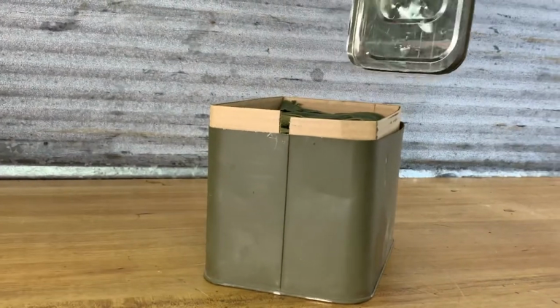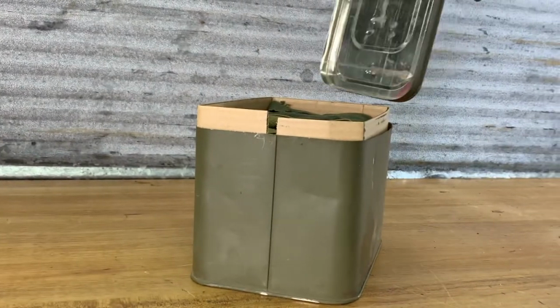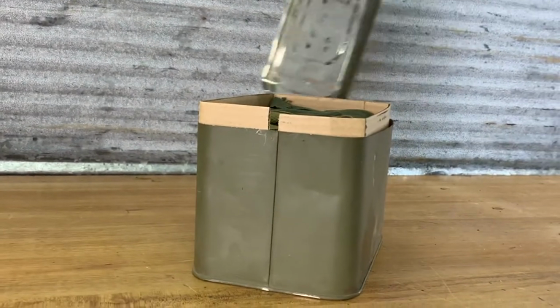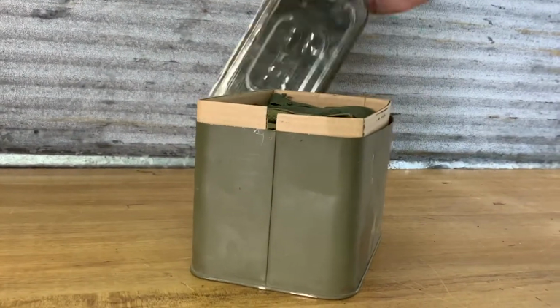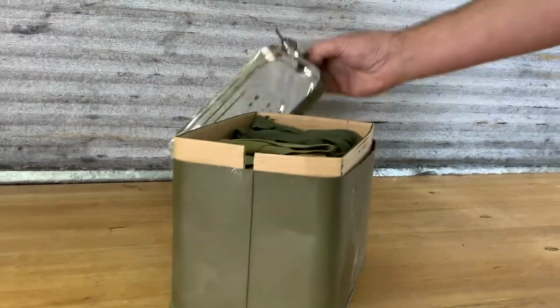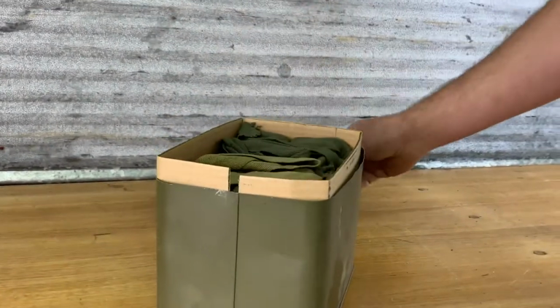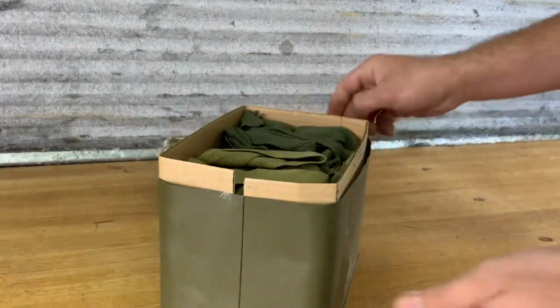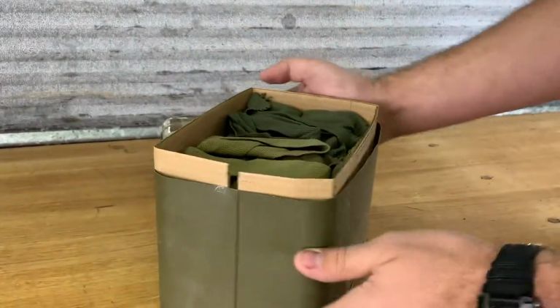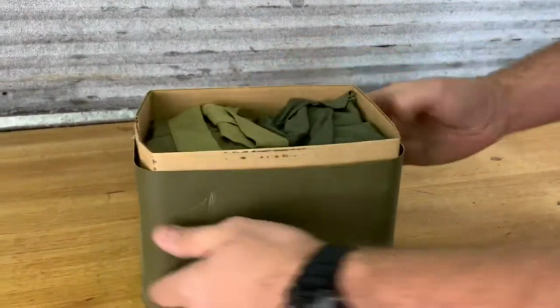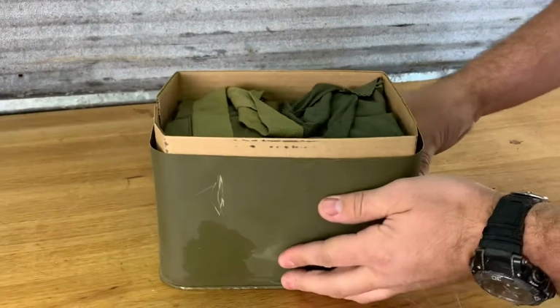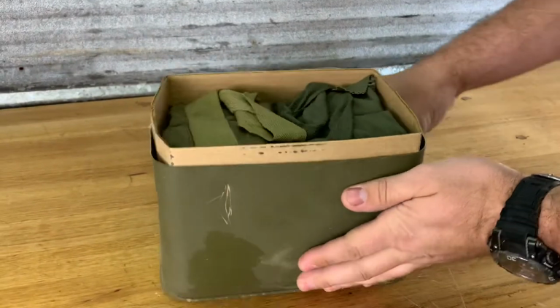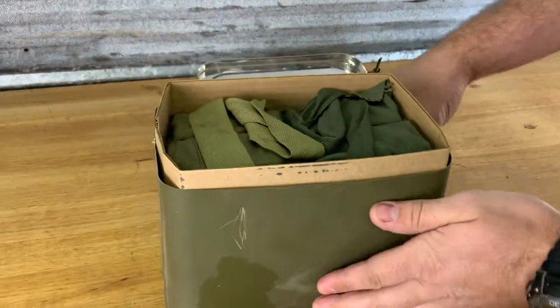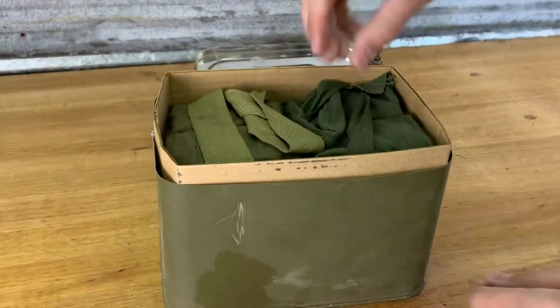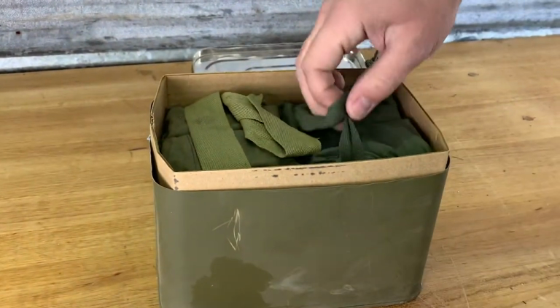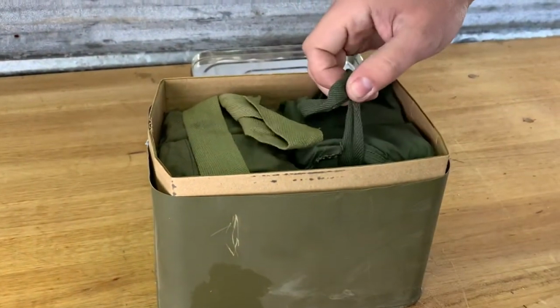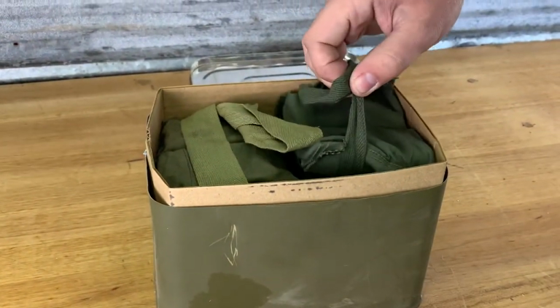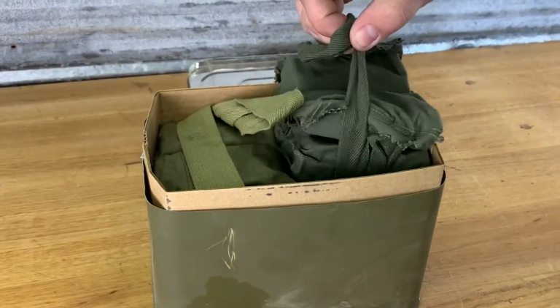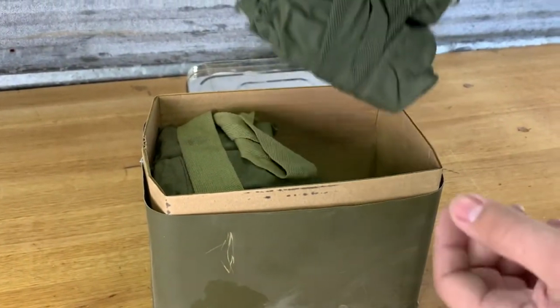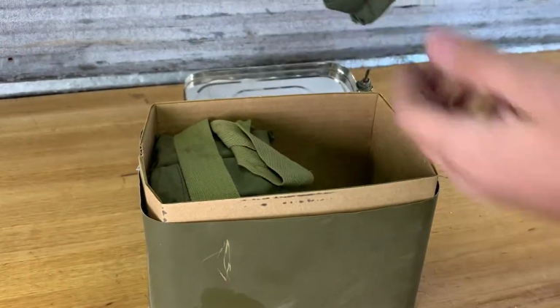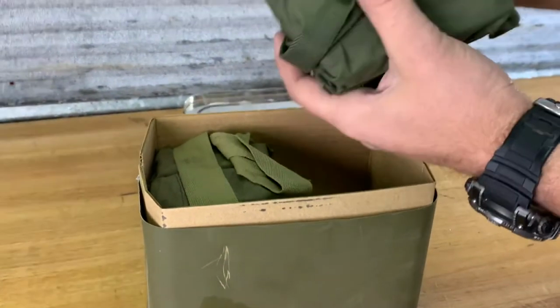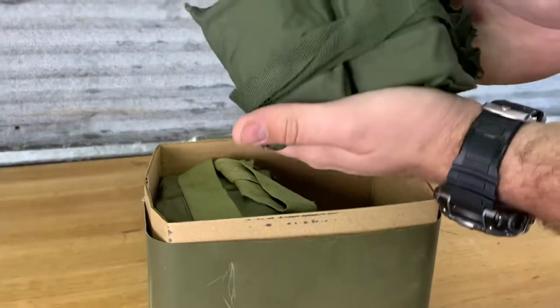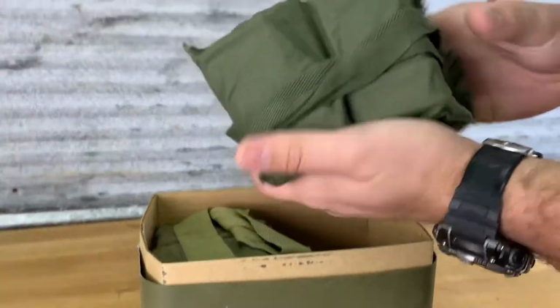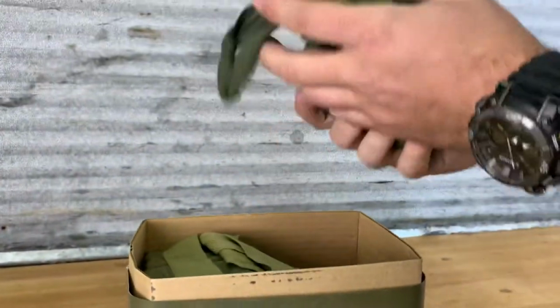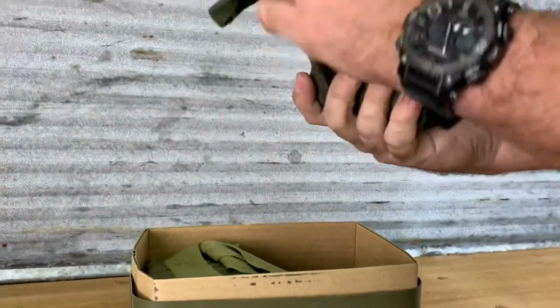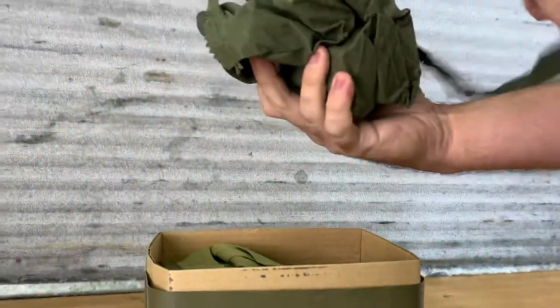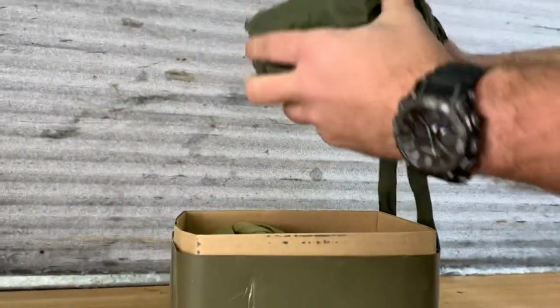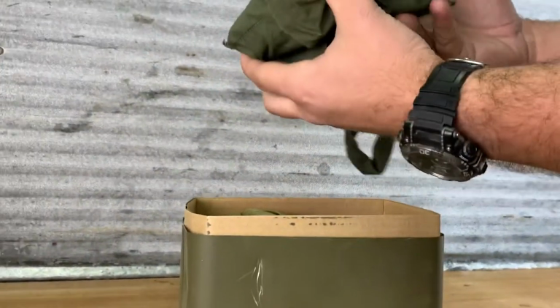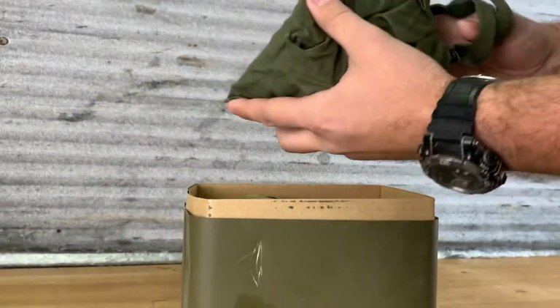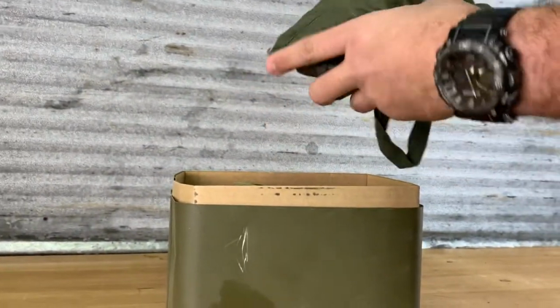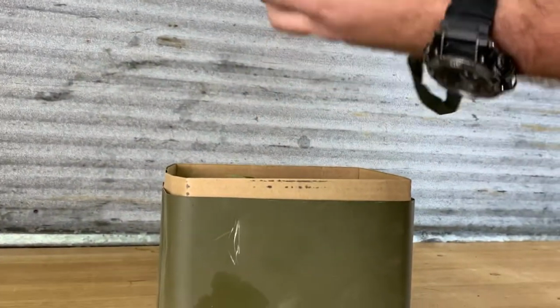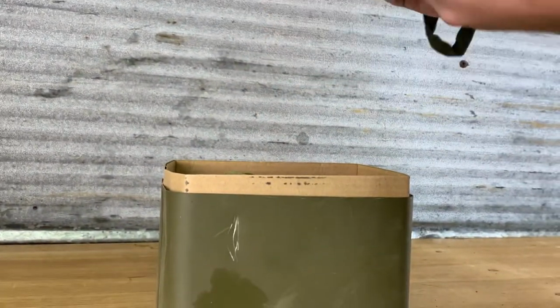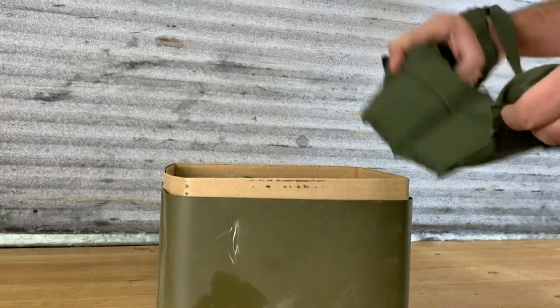This is cool. Look at that — it's packed in these bandoliers. And this was specifically packed for use with the M1 Garand.